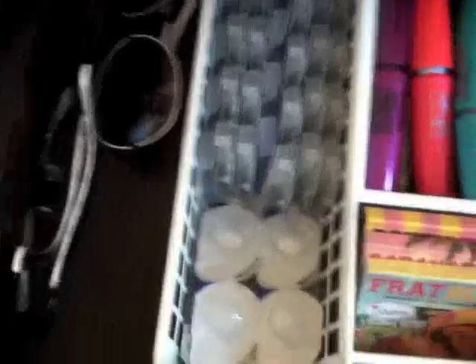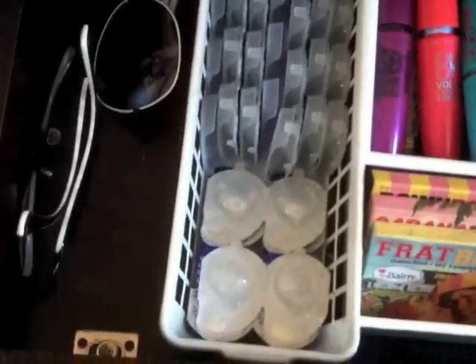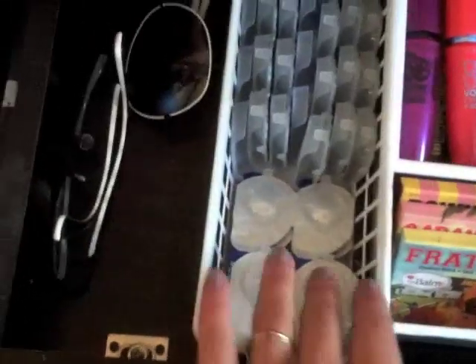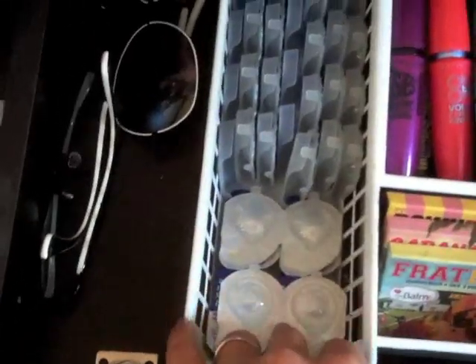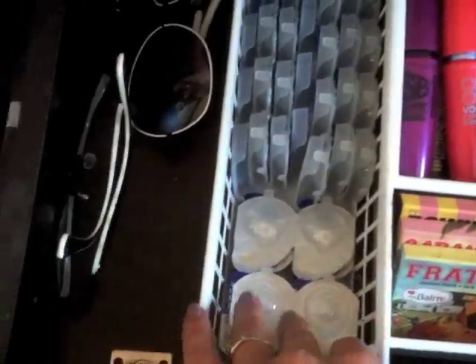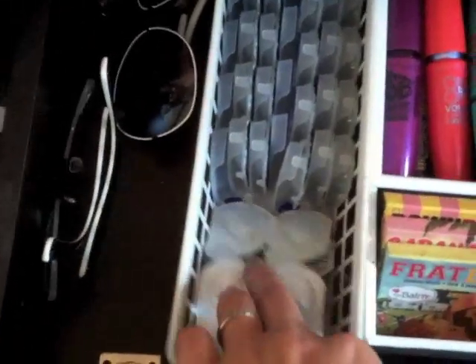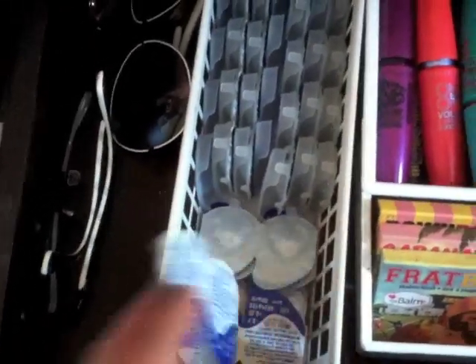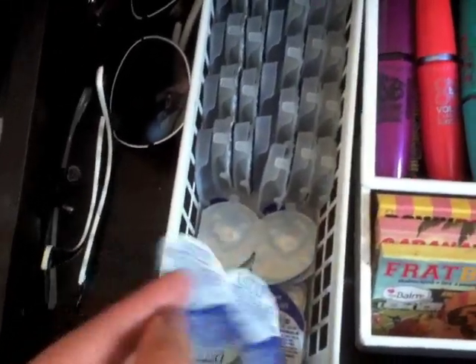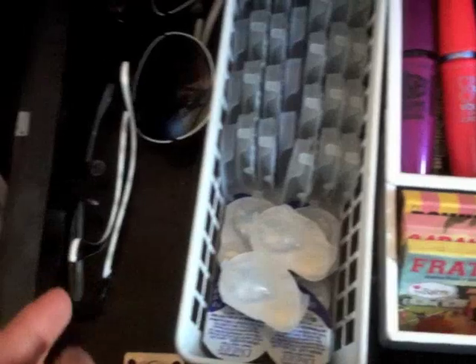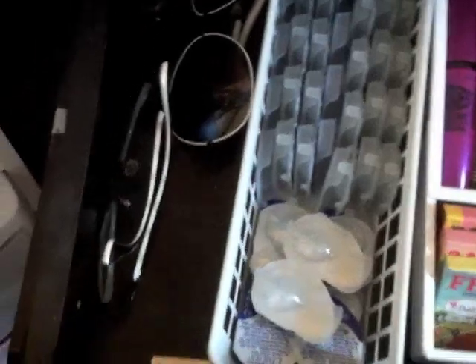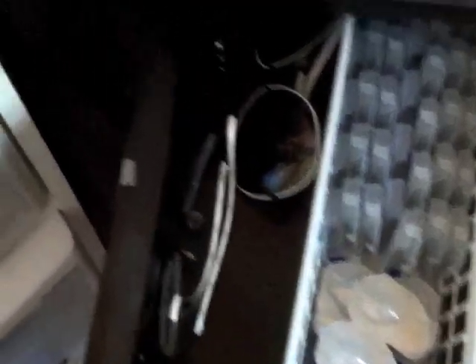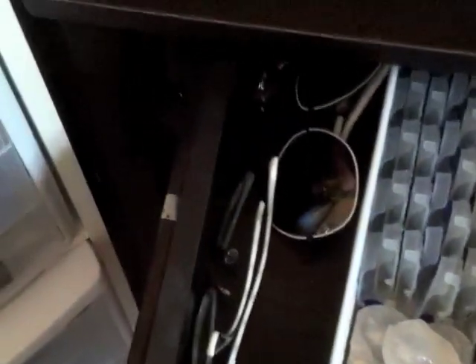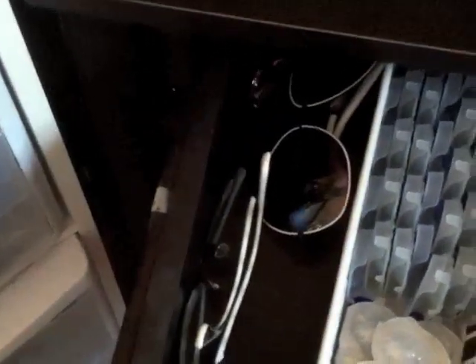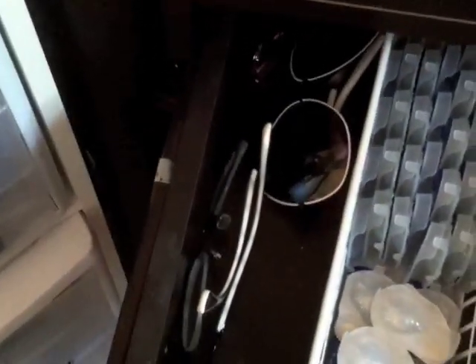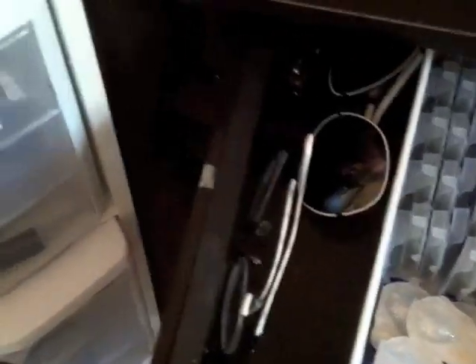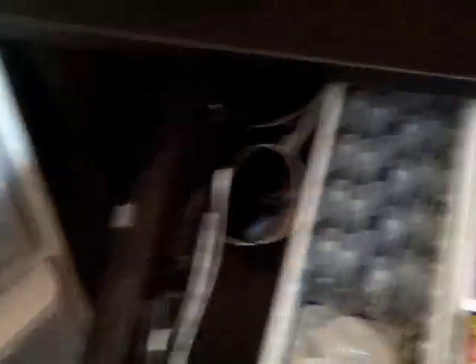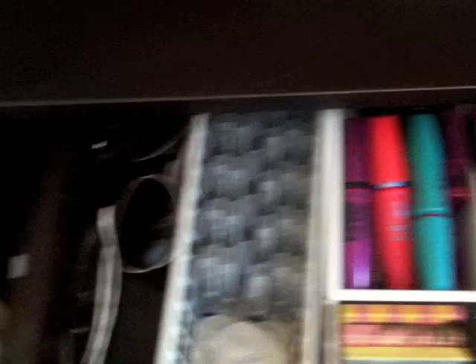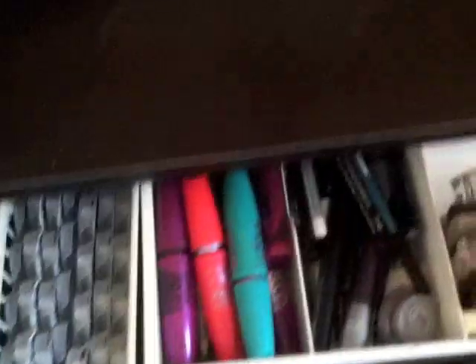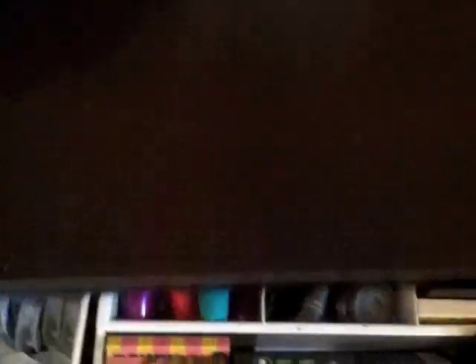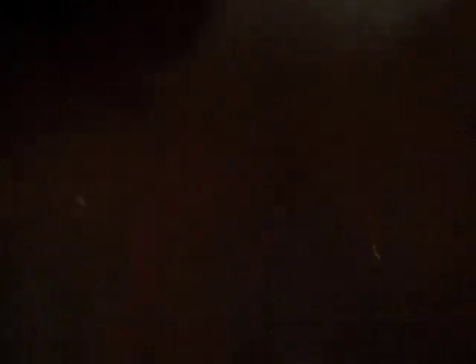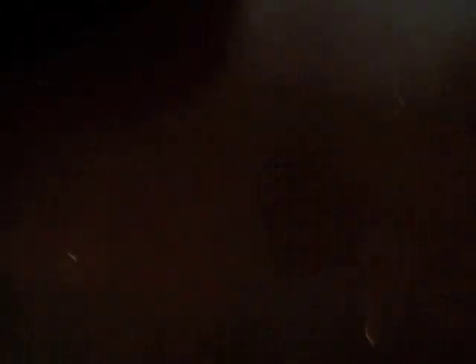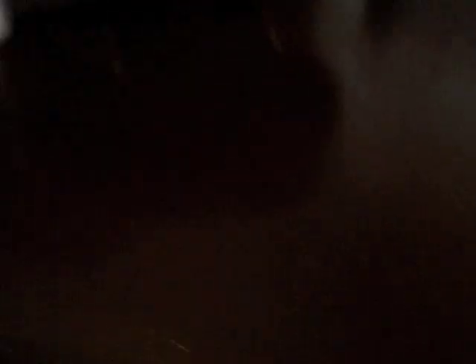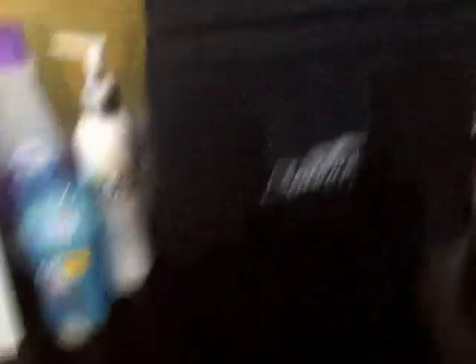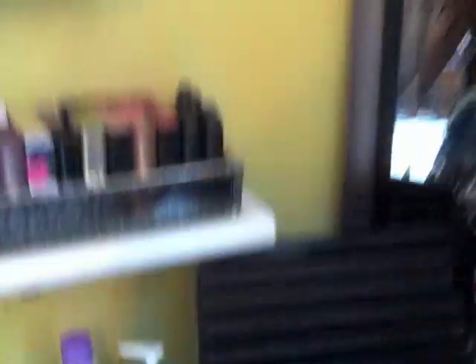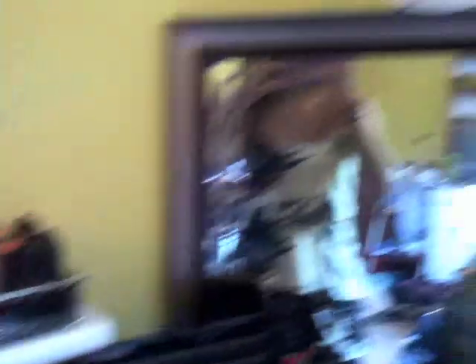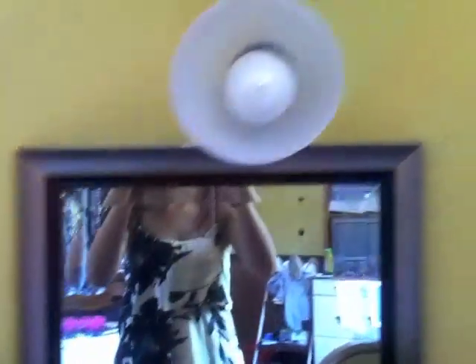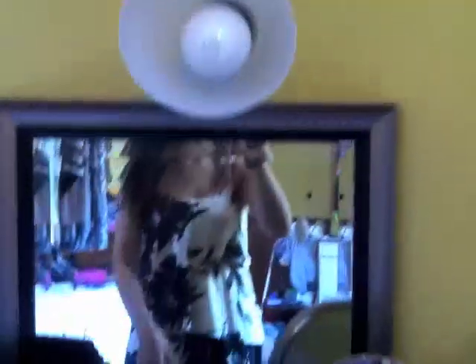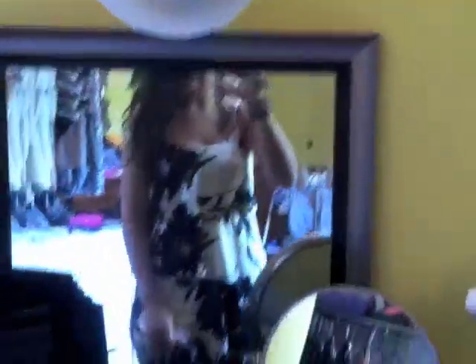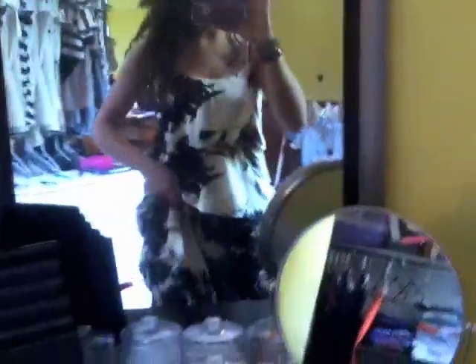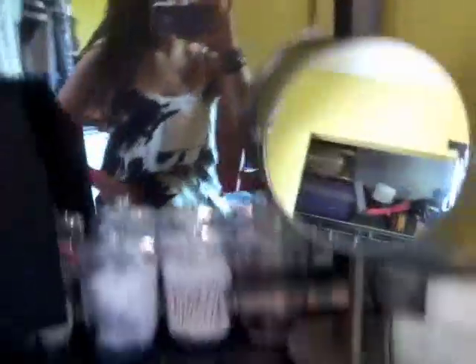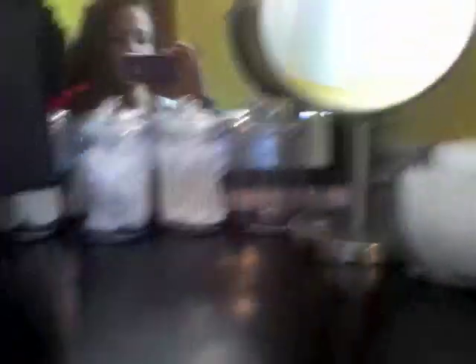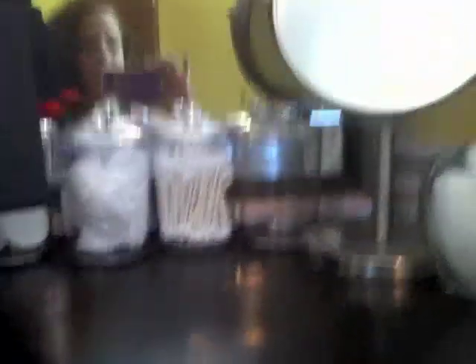I wear daily contacts so those are all right there — so many contacts. Some glasses and hand sunglasses randomly right there. I guess we'll move on down now.